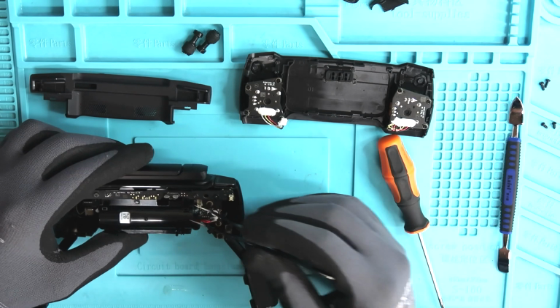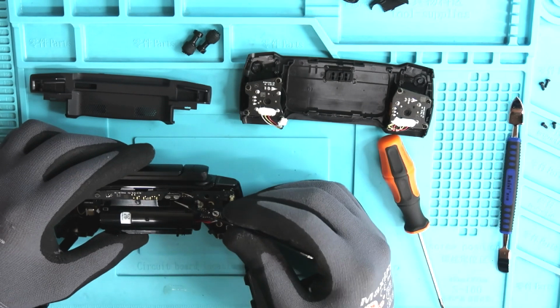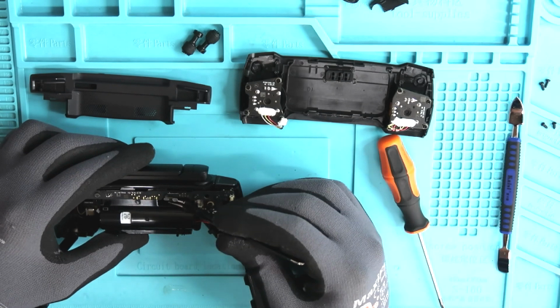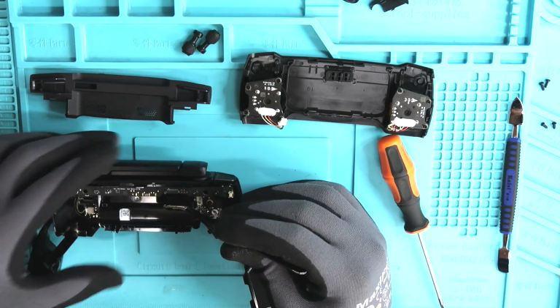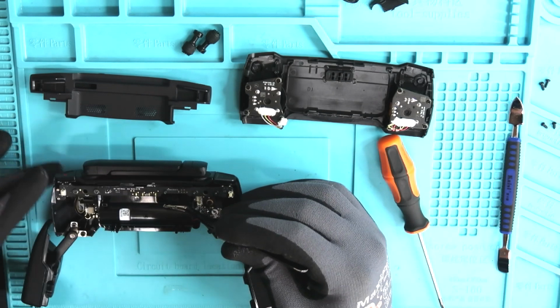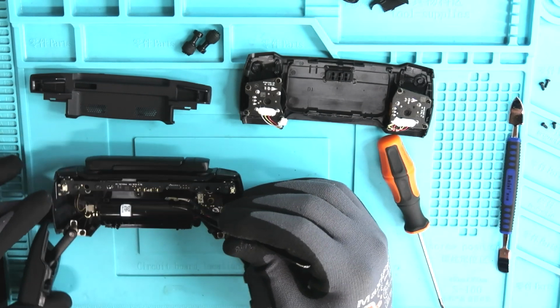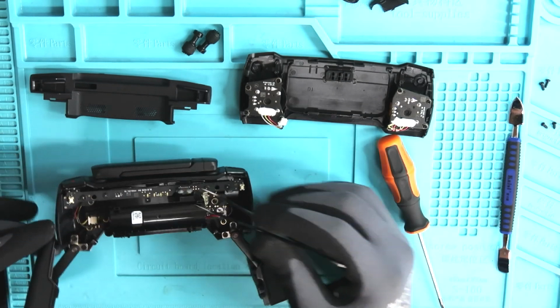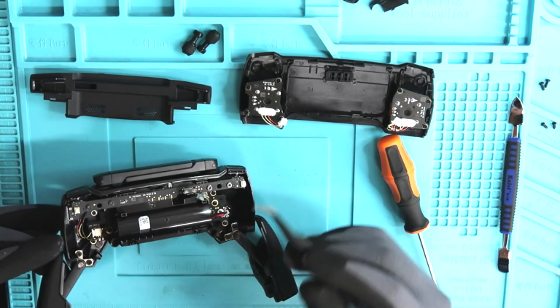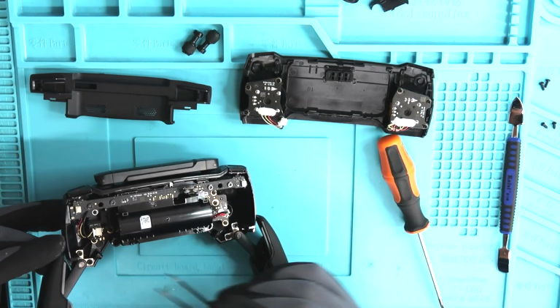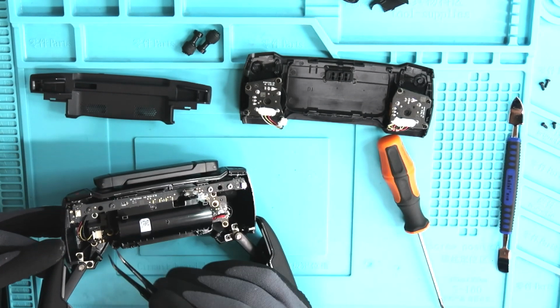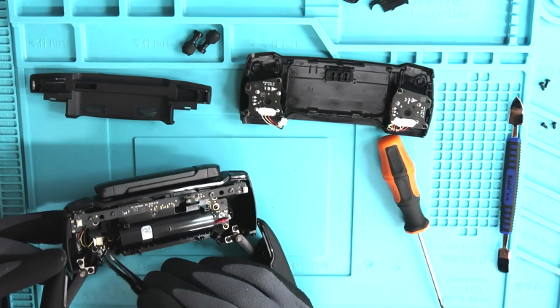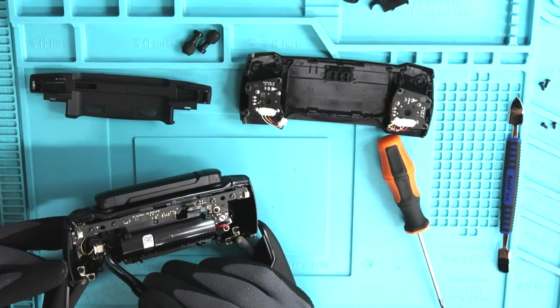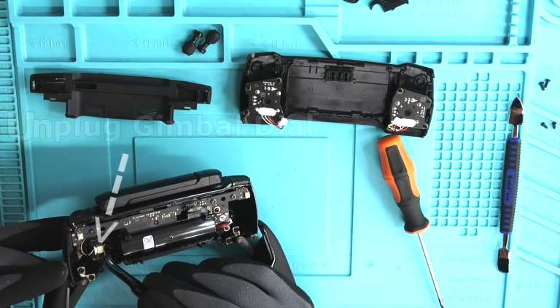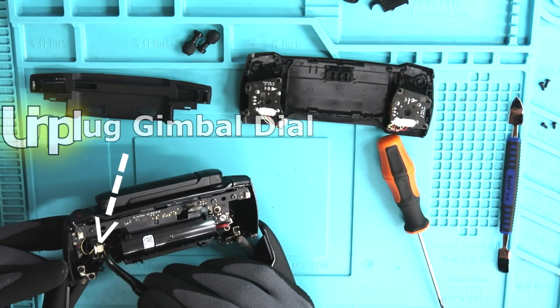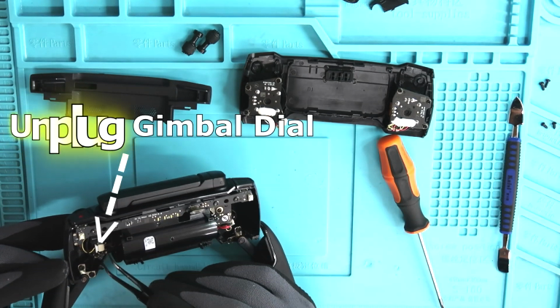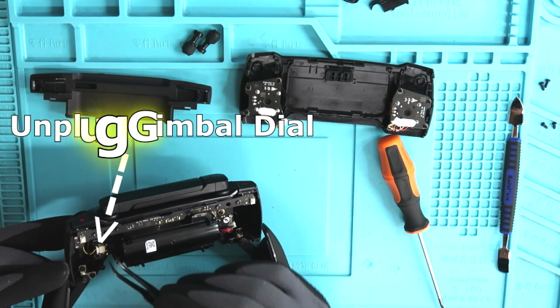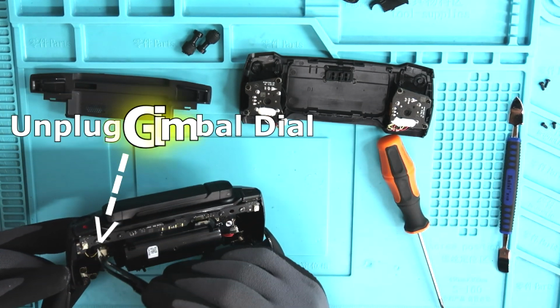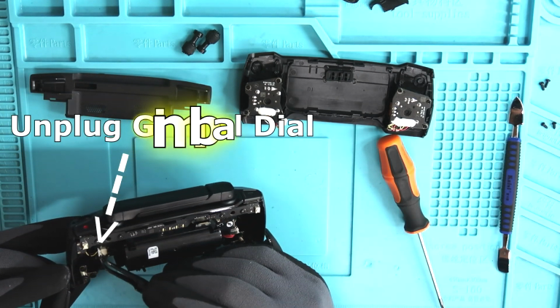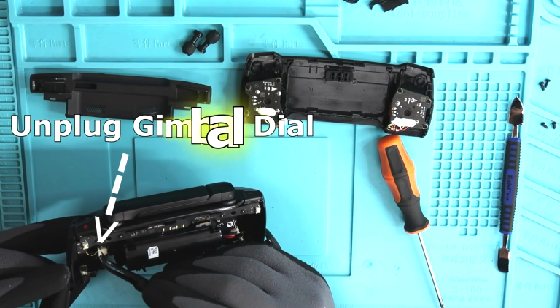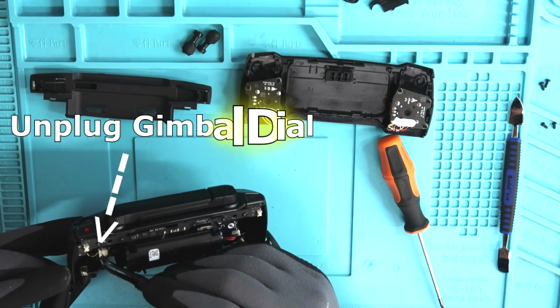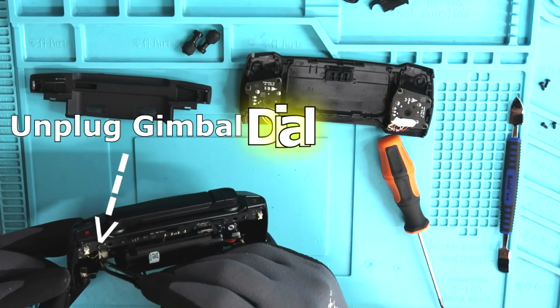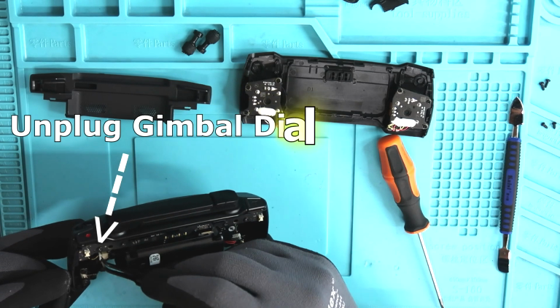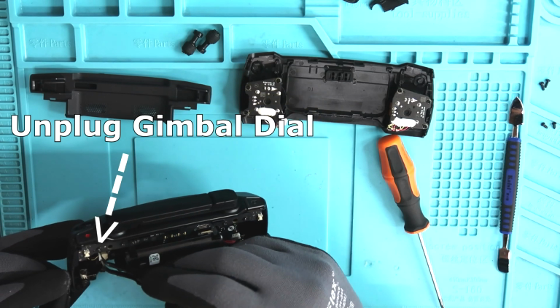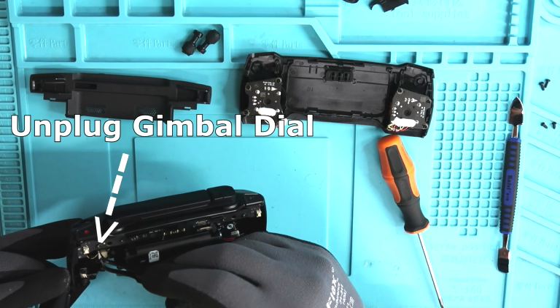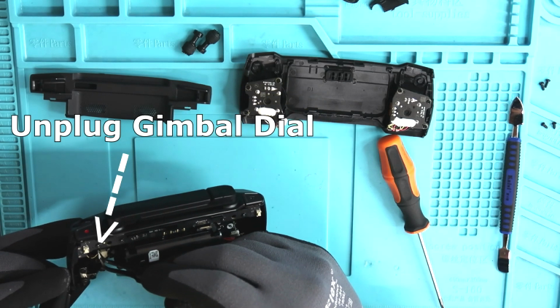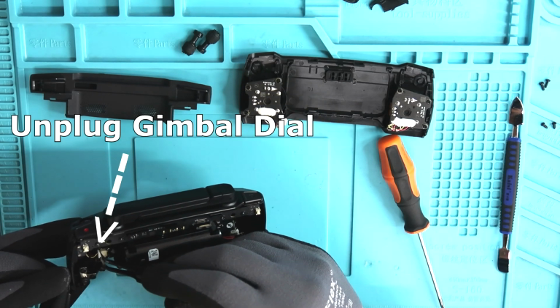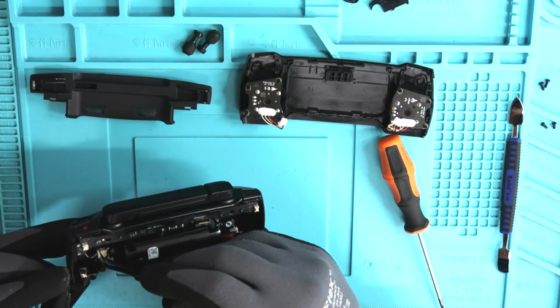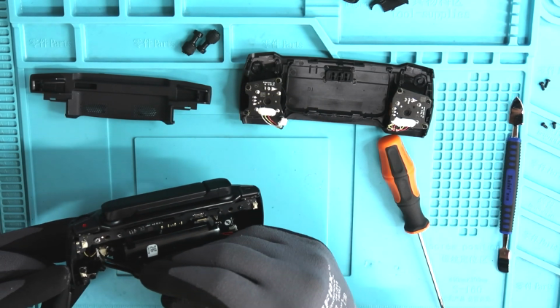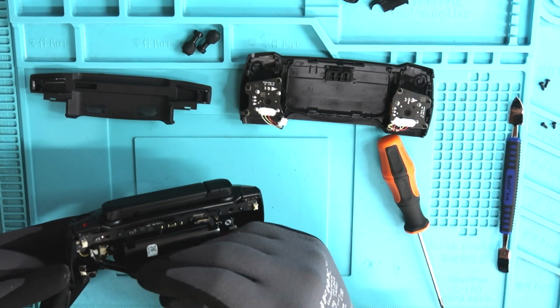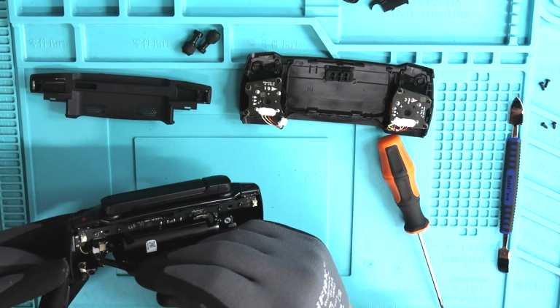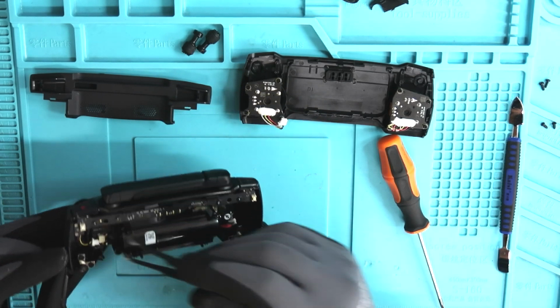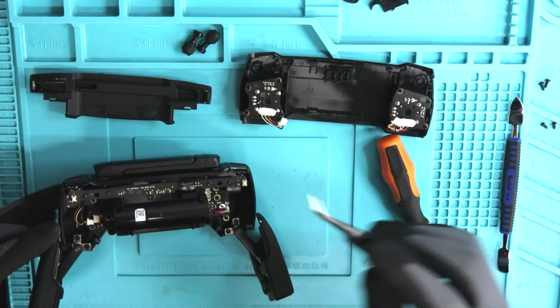Now that we have the battery unplugged, let's move on to the gimbal dial and unplug that as well. That'll be located in the bottom left hand corner.